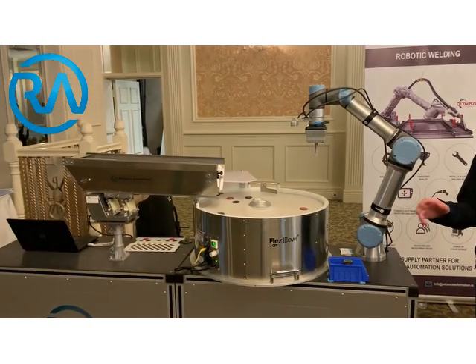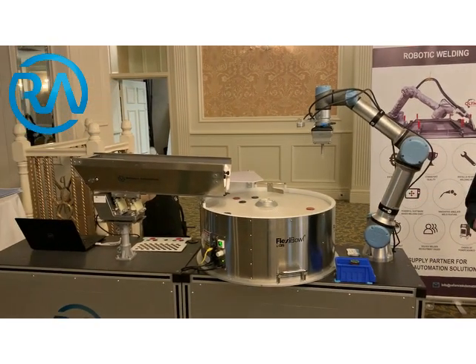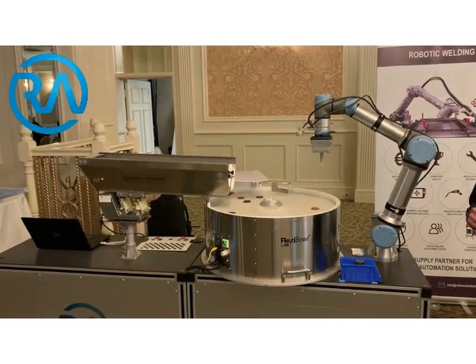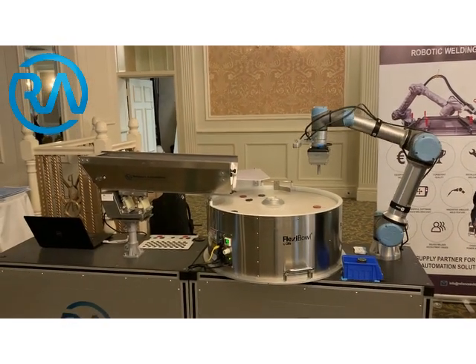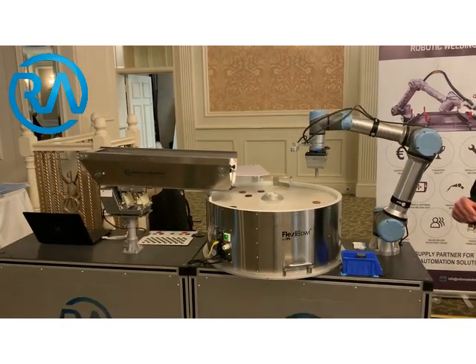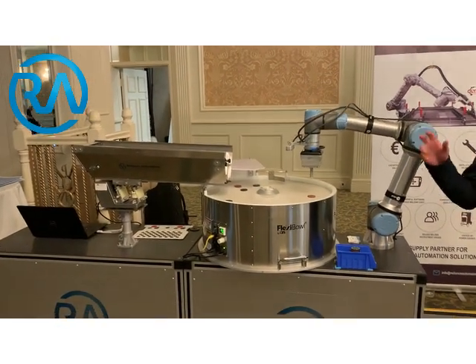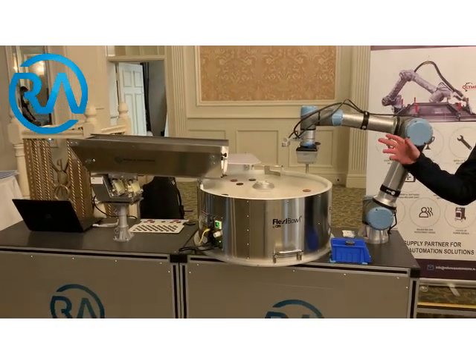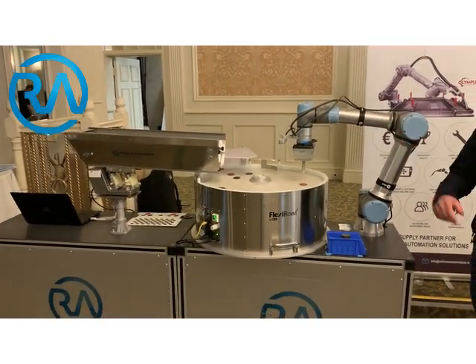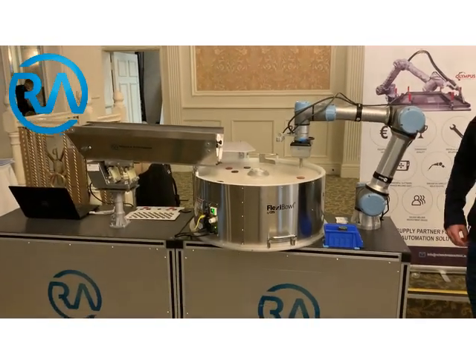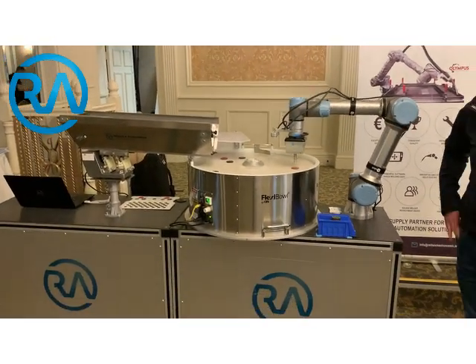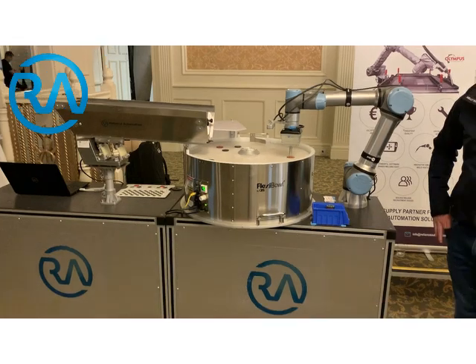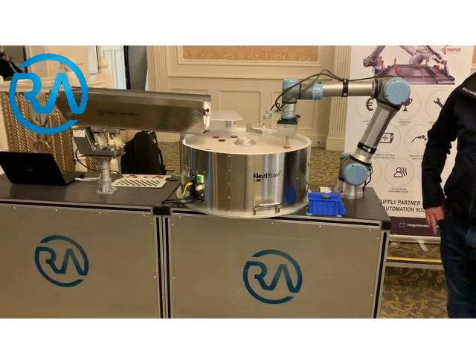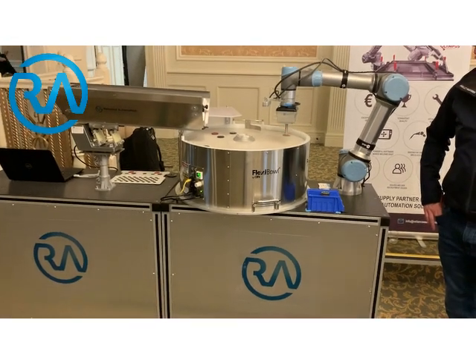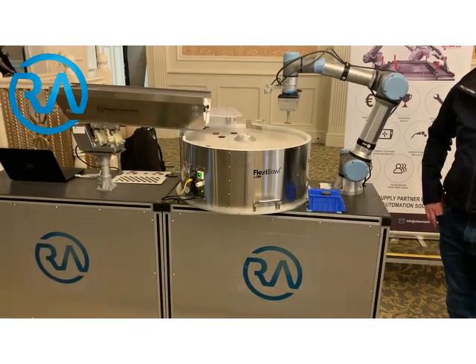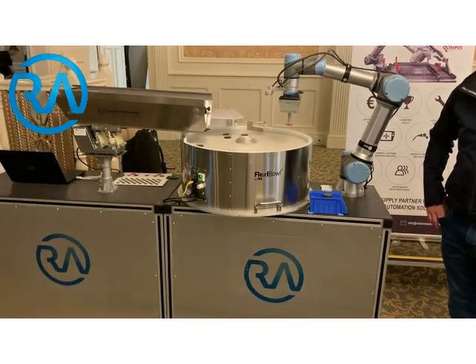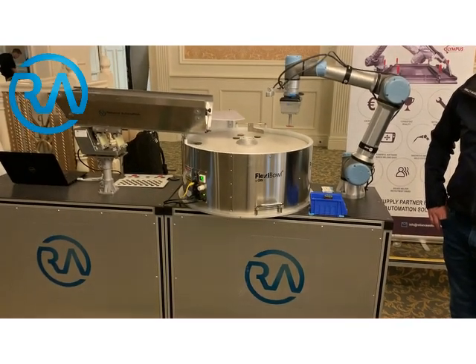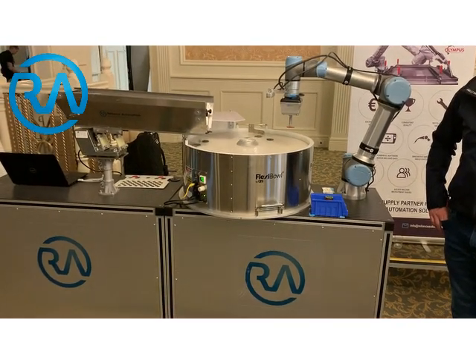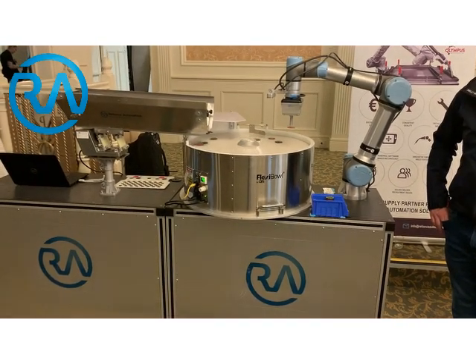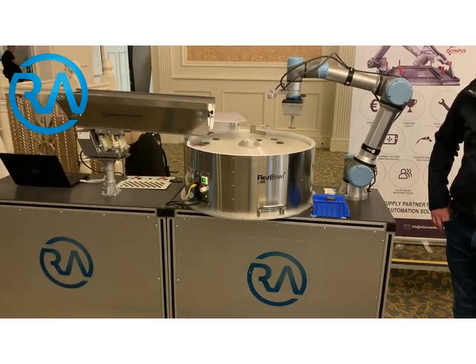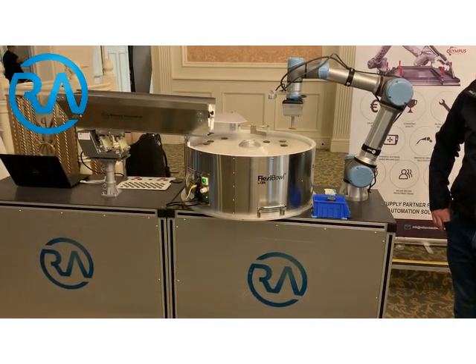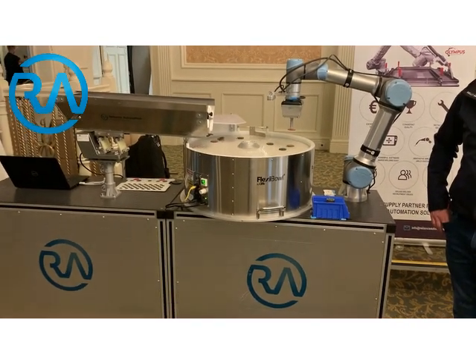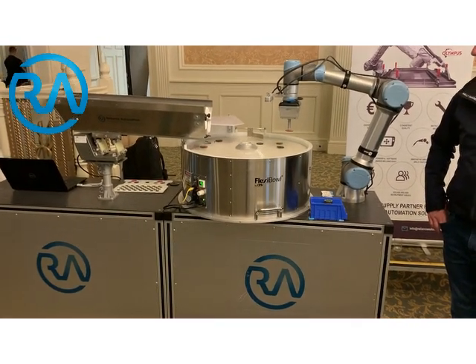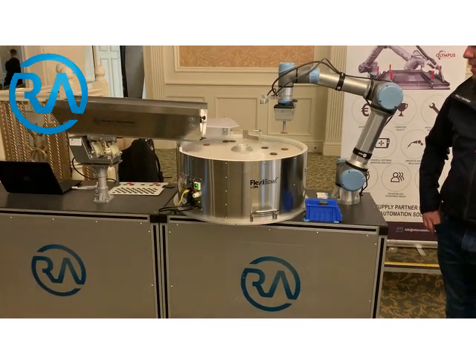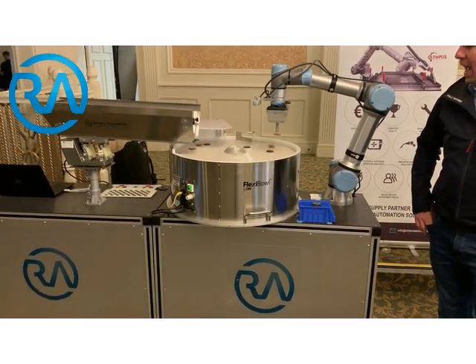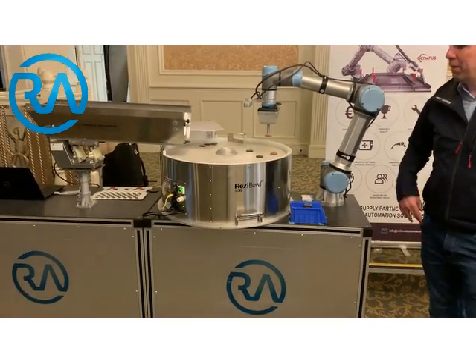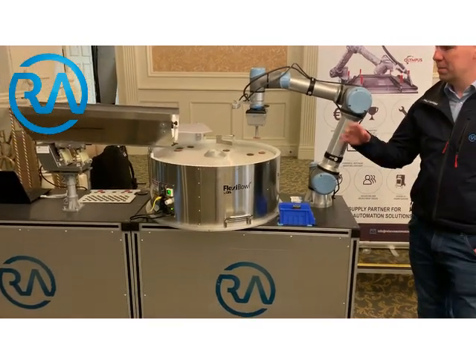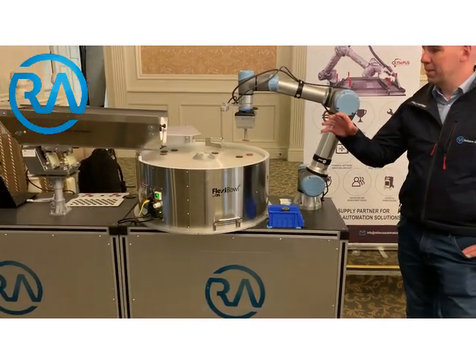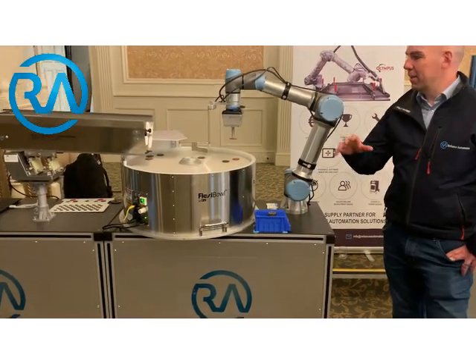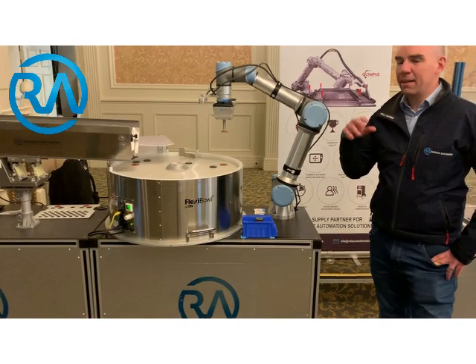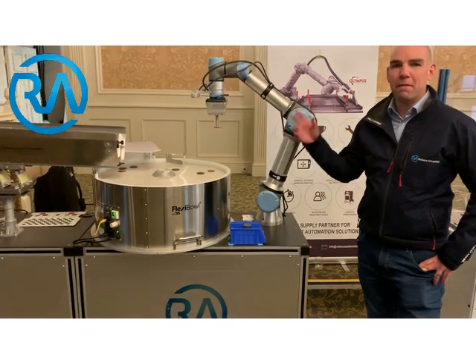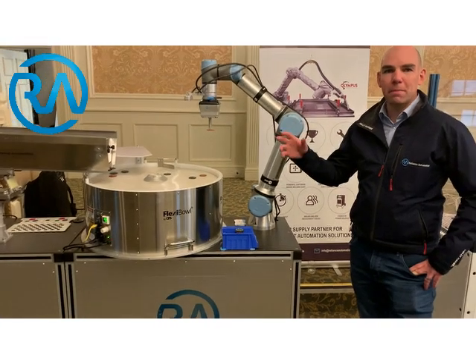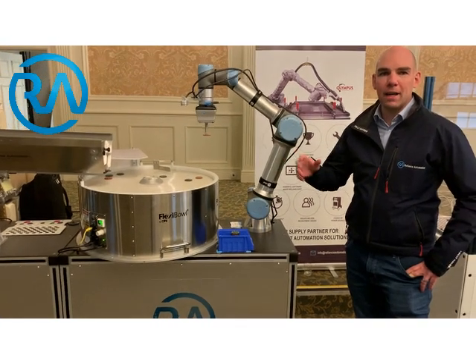As you can see, we've got great vision there in 2.5D from the OnRobot vision system, and the flexible feeder then feeds the parts.